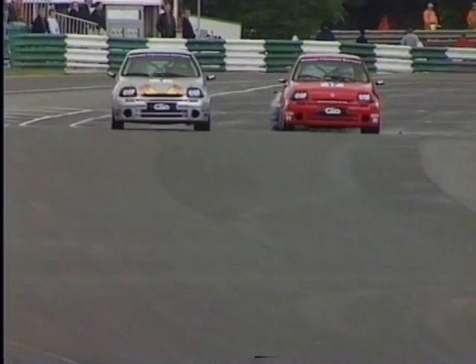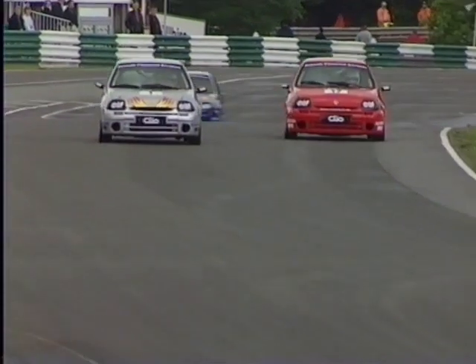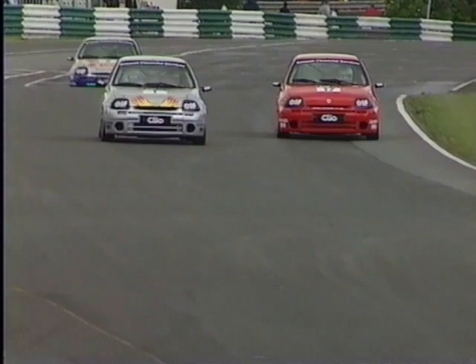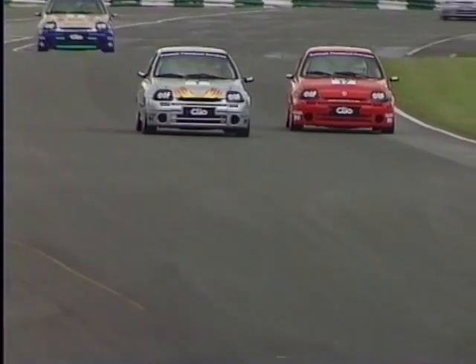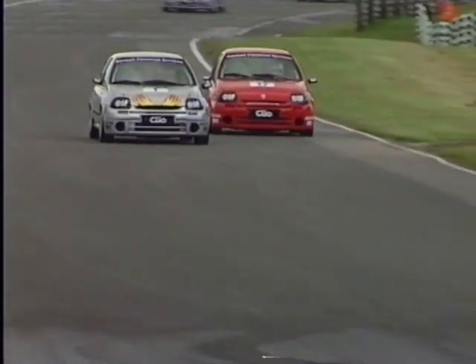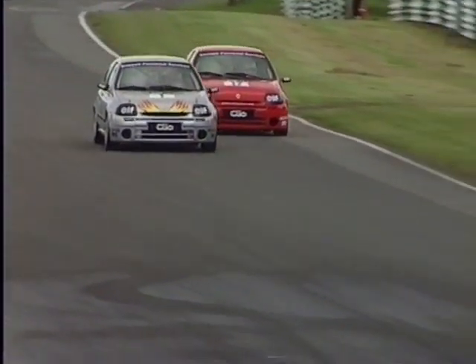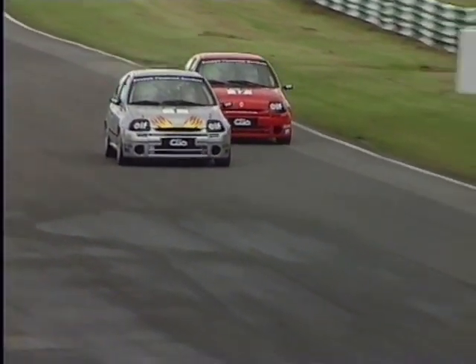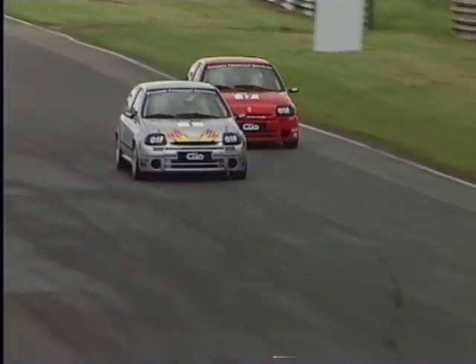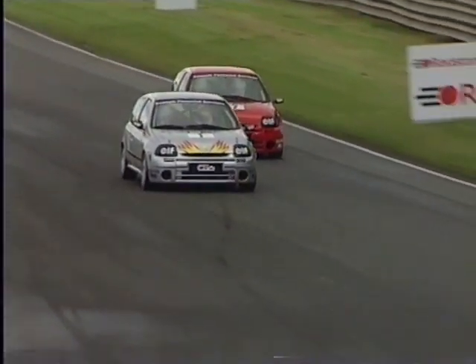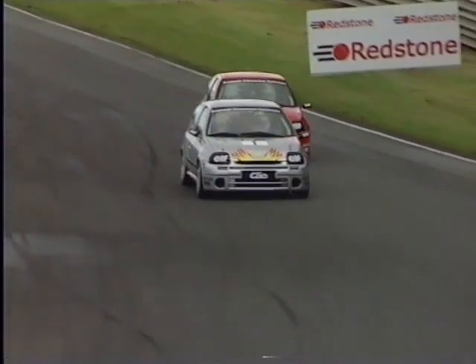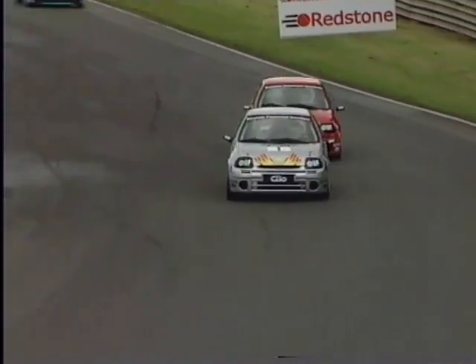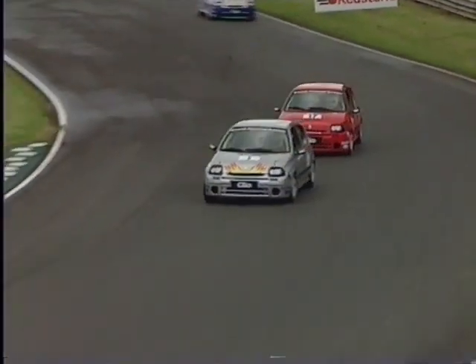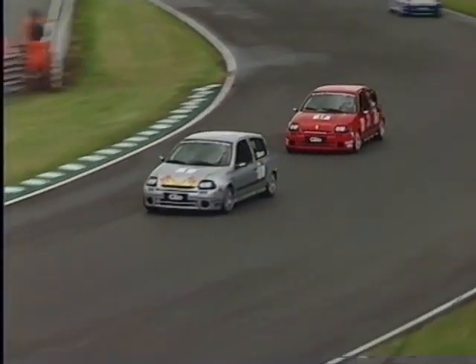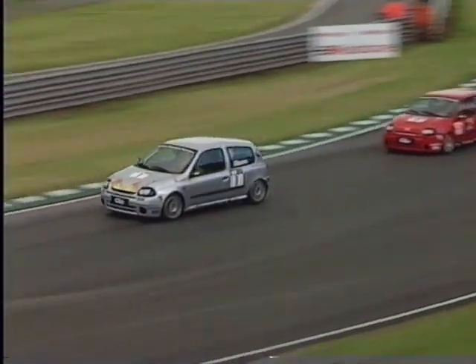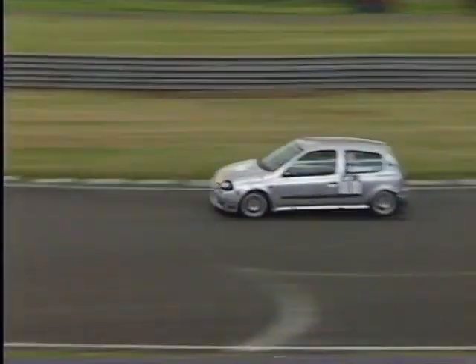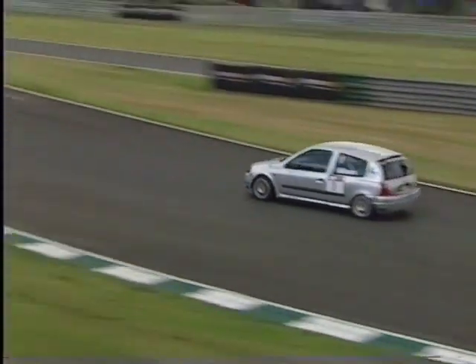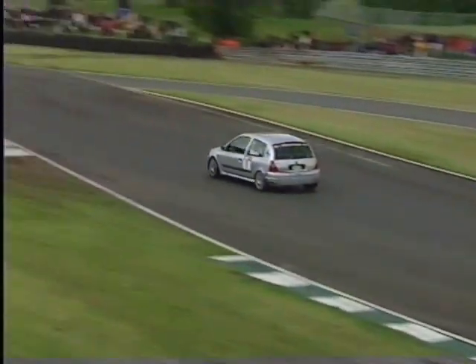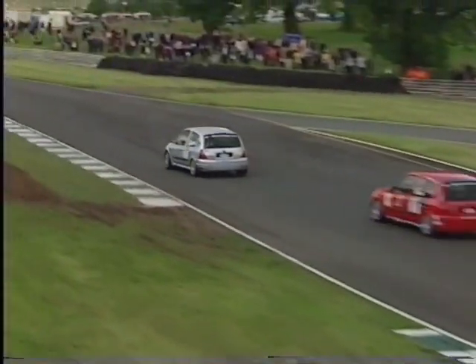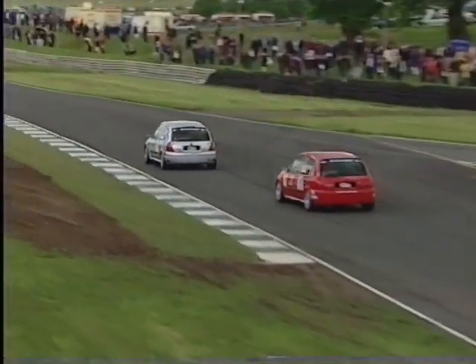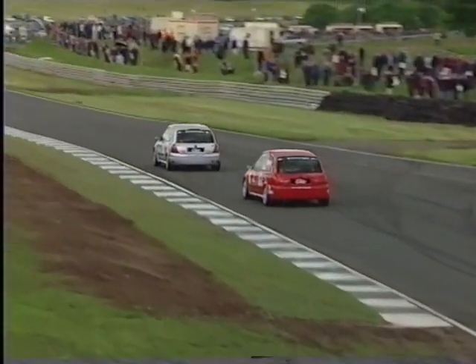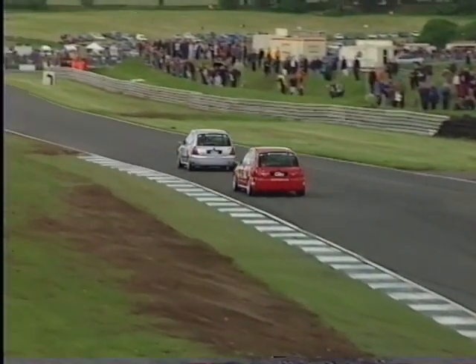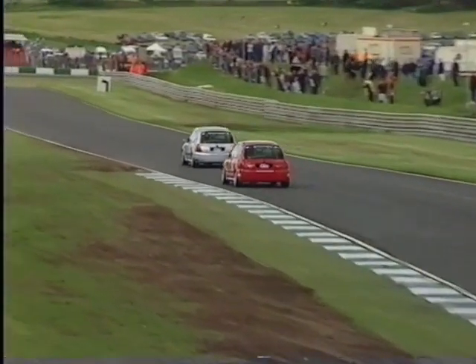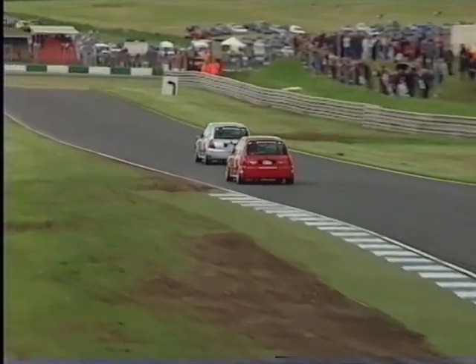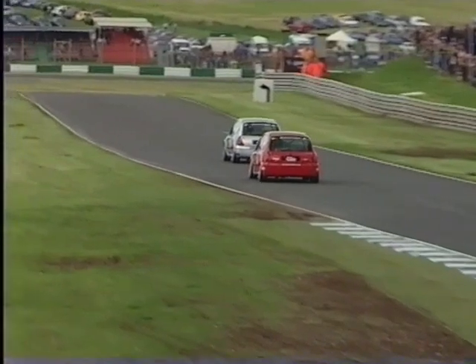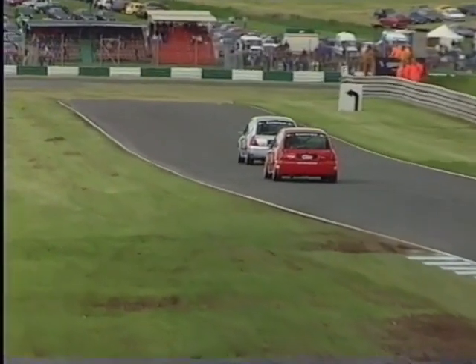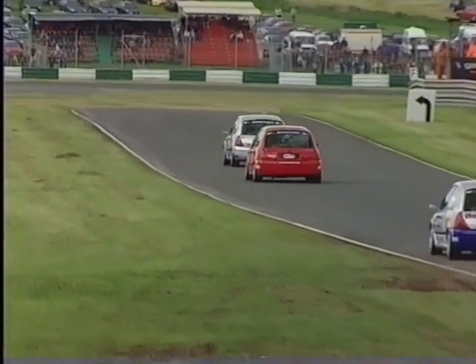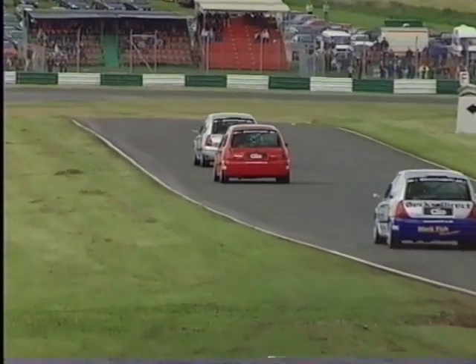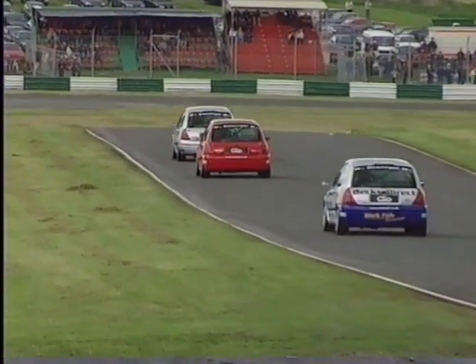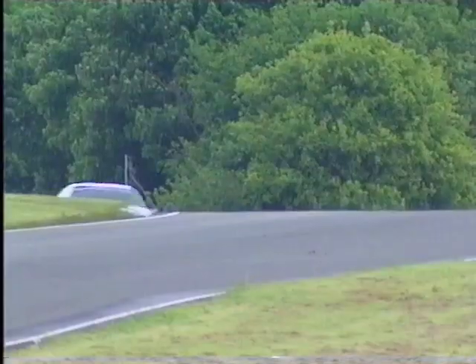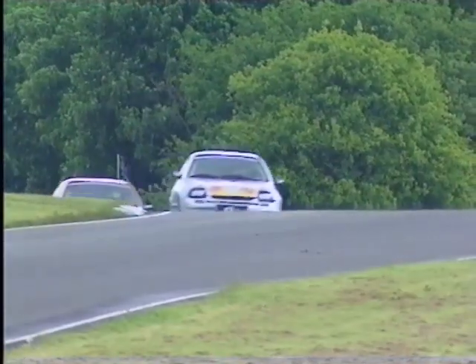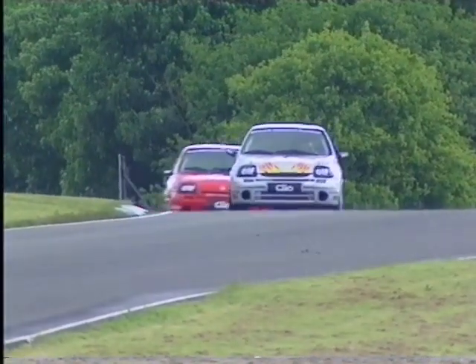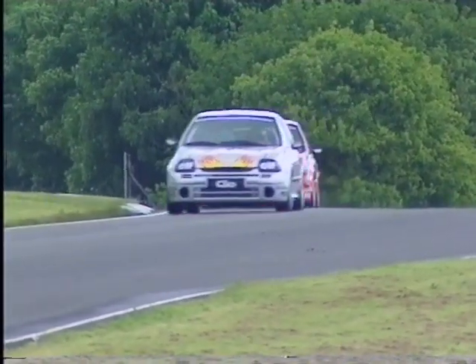Now he does it — carves across the nose of number 17, Stuart Clarke, into Old Hall Corner. That was the most perfectly judged overtaking manoeuvre: no contact, inch perfect. Both drivers right on the limit. That is what One Make Racing is all about.